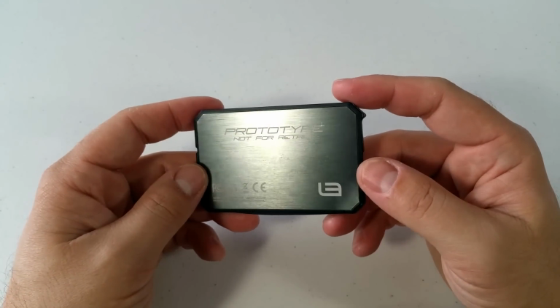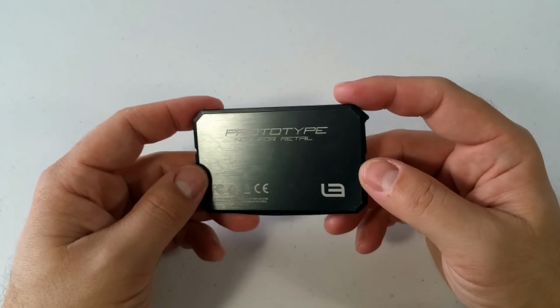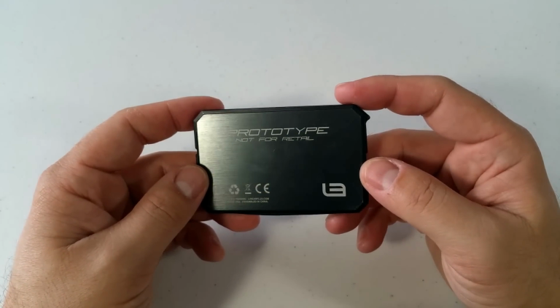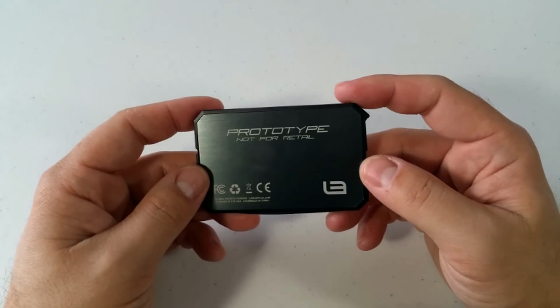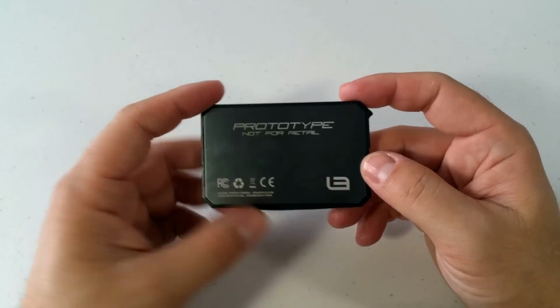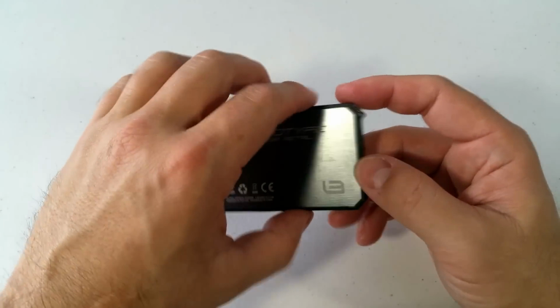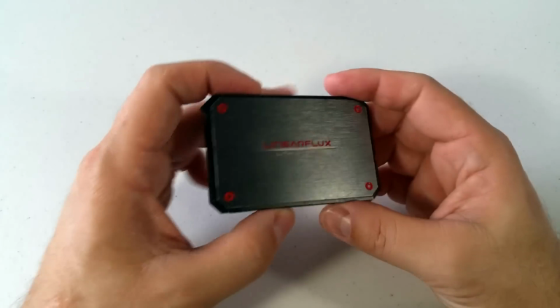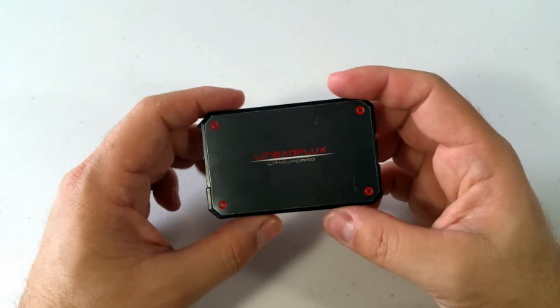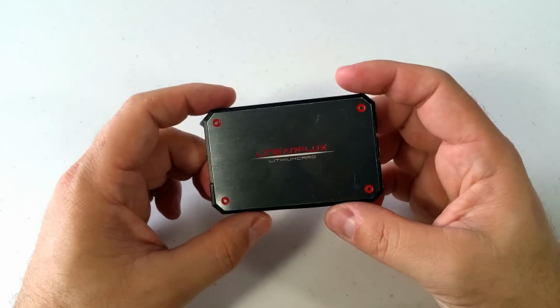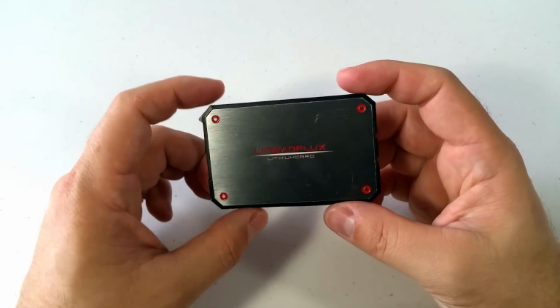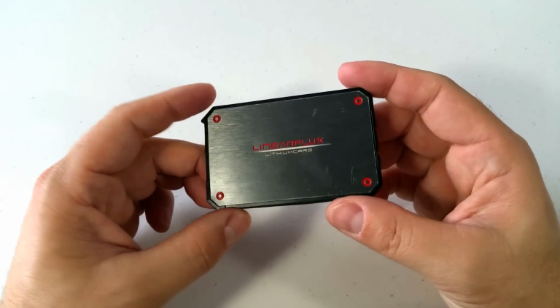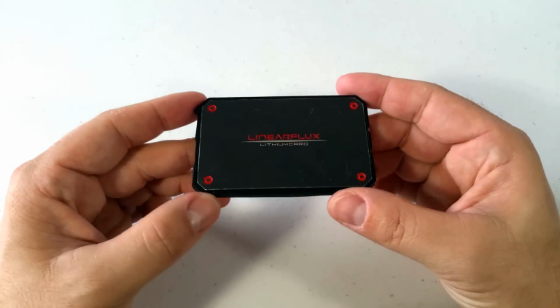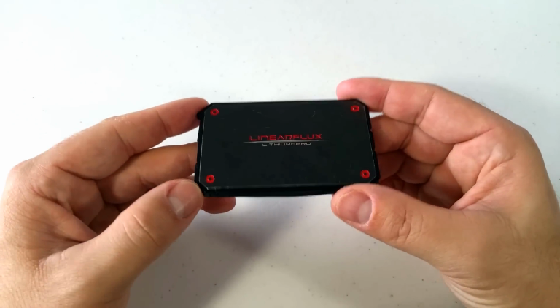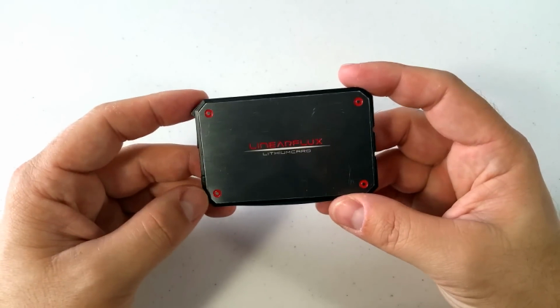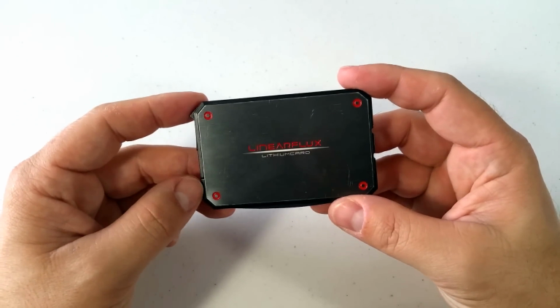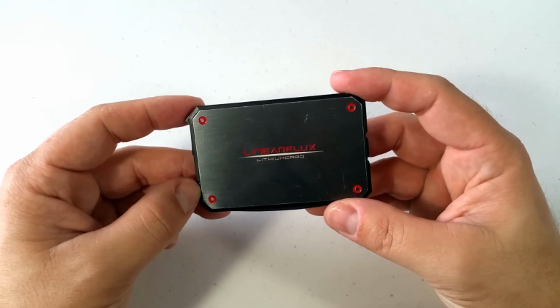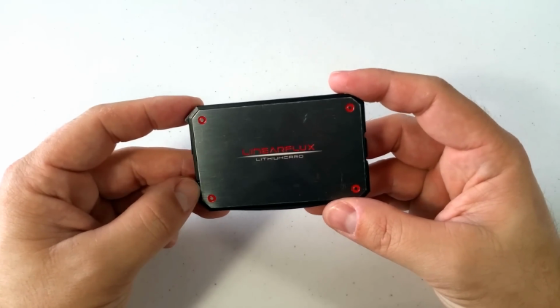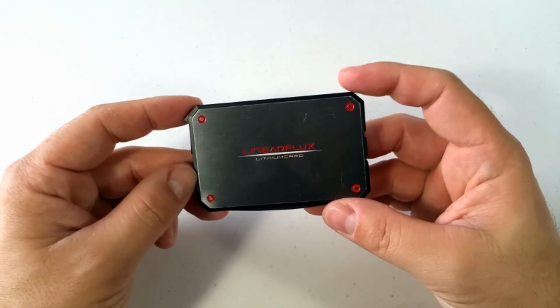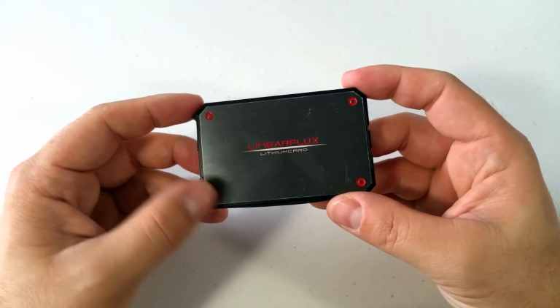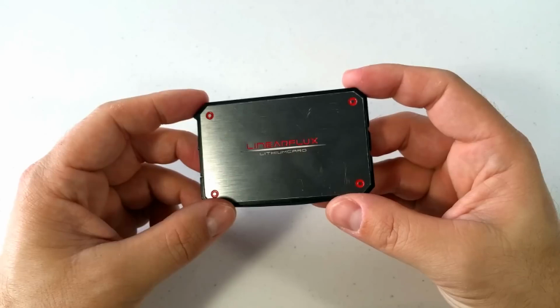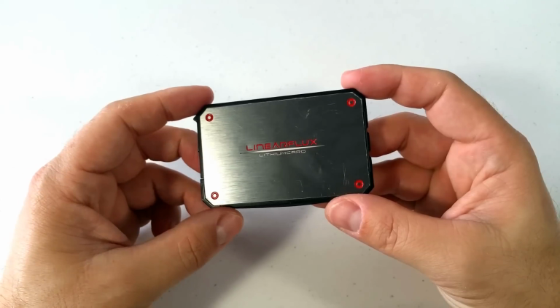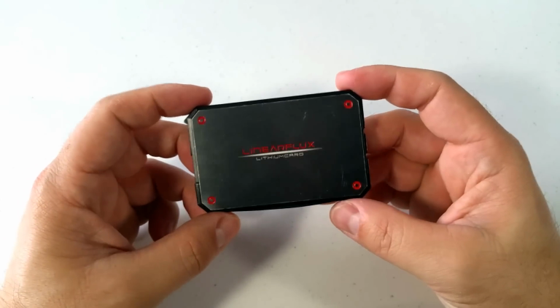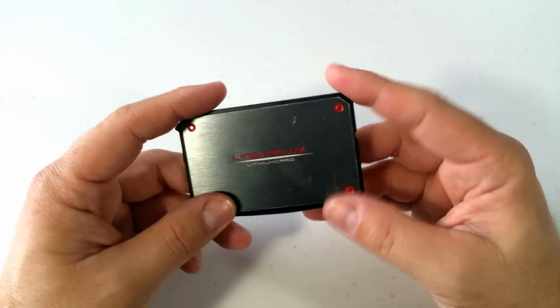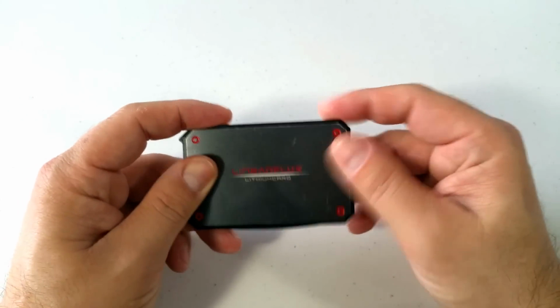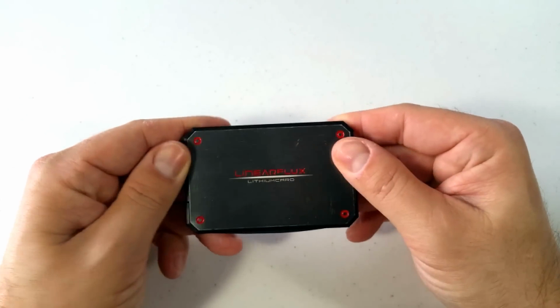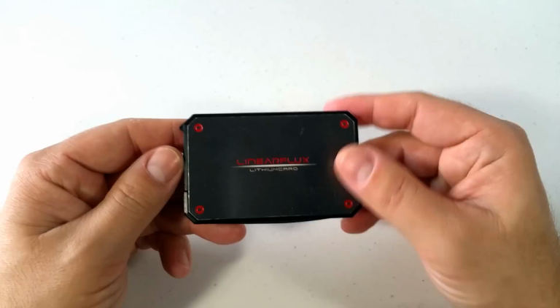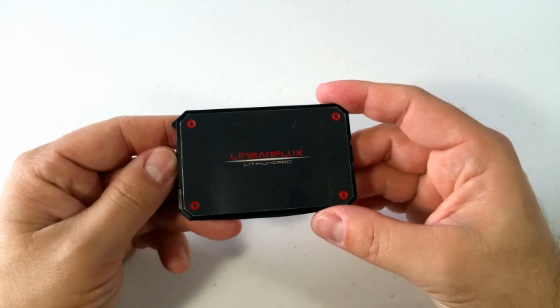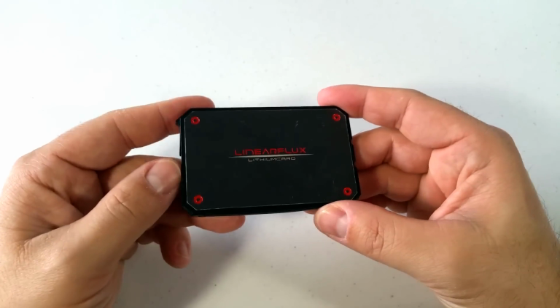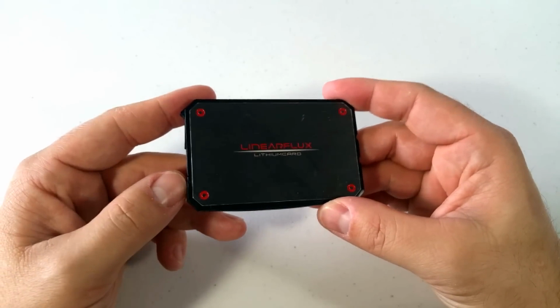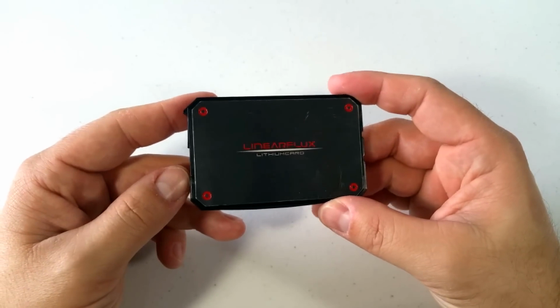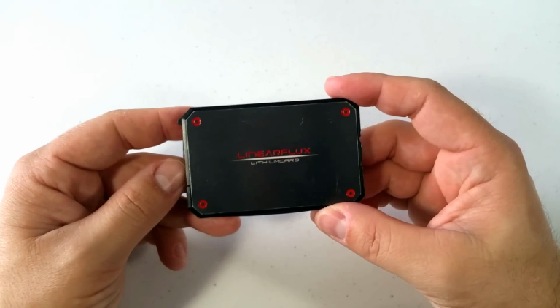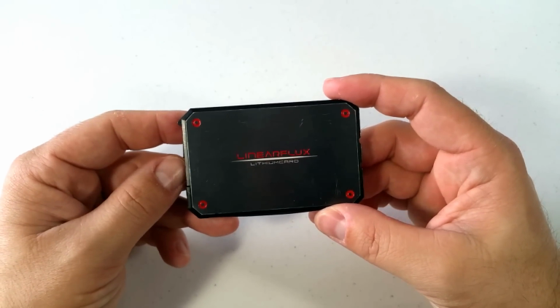As you can see, I have a prototype unit here, and that's because Linear Flux sent me a test unit when they launched their Indiegogo campaign last year. It has been part of my everyday carry since then, and I've put it through a lot.